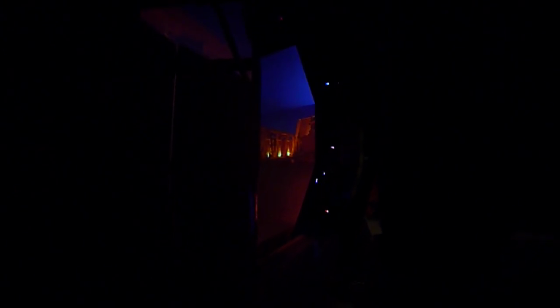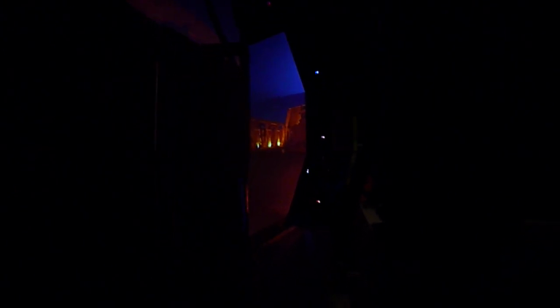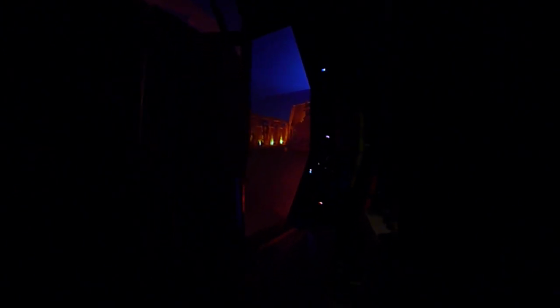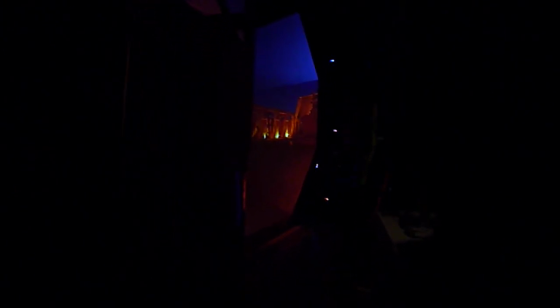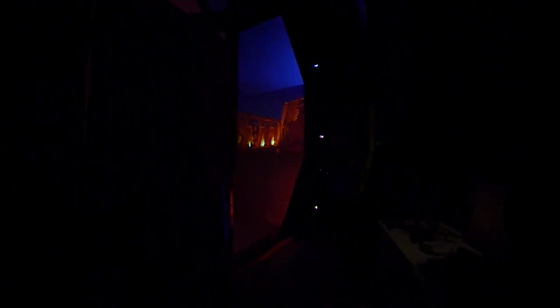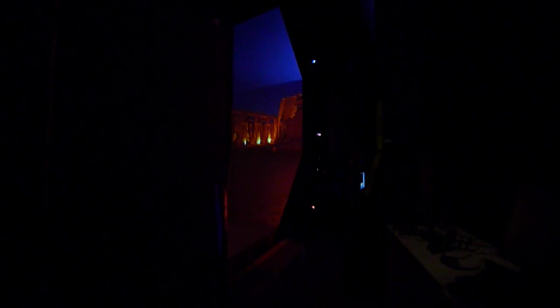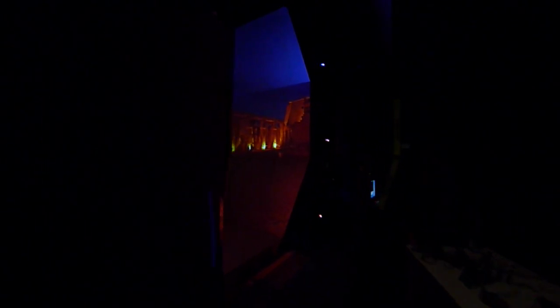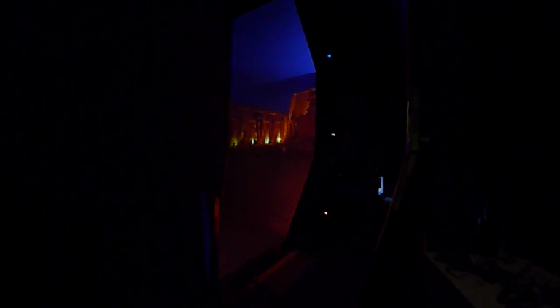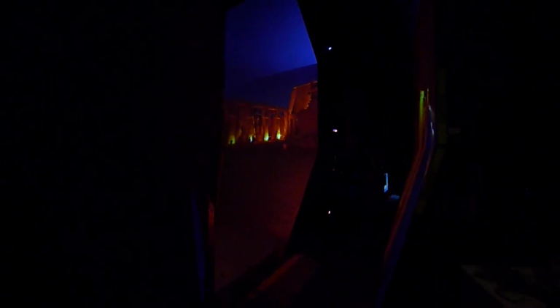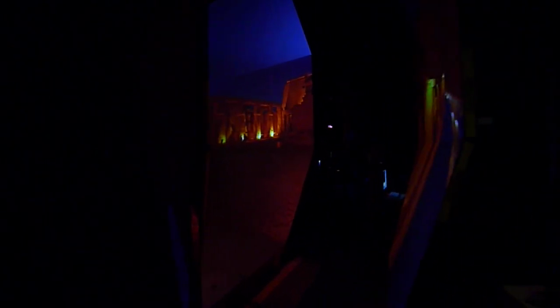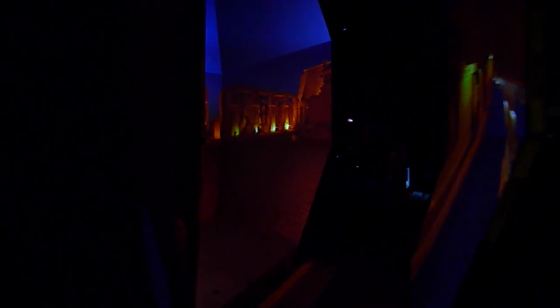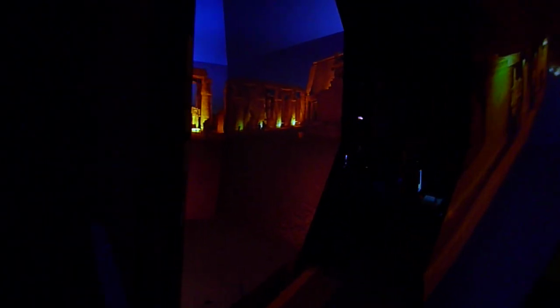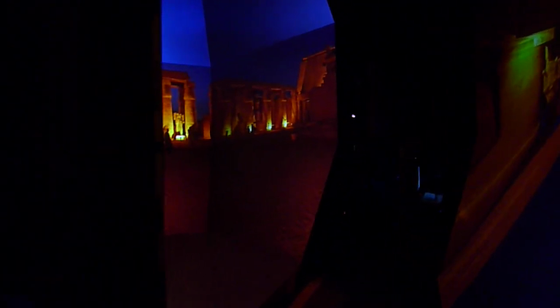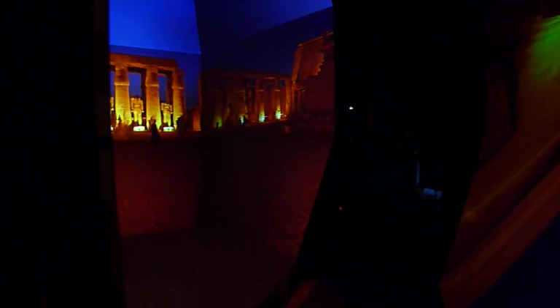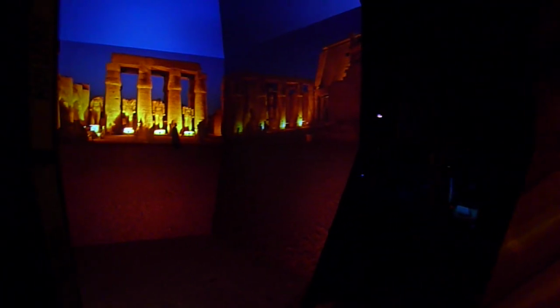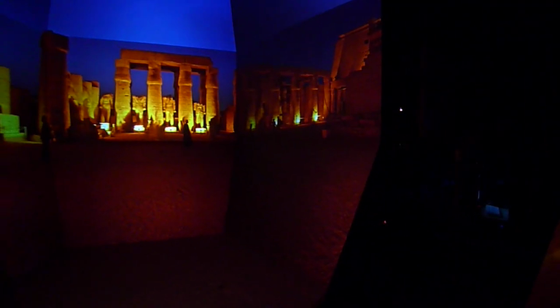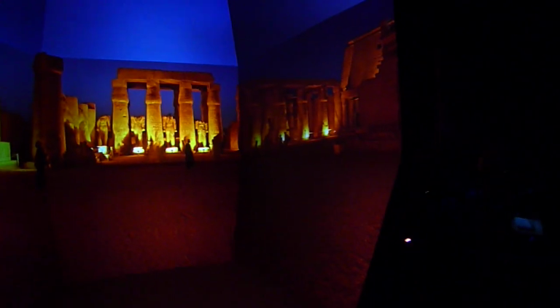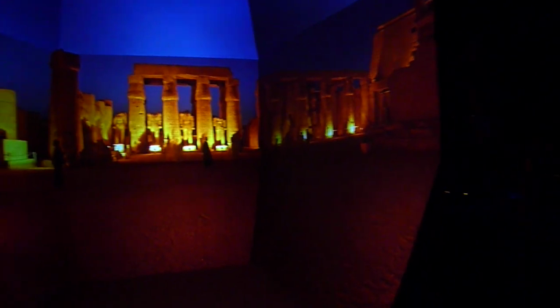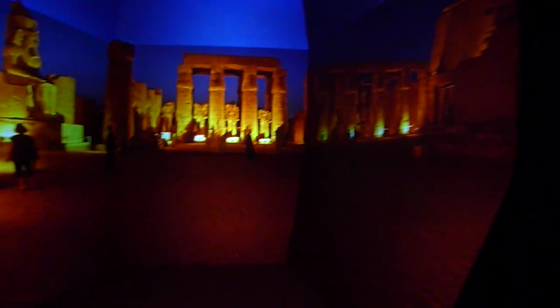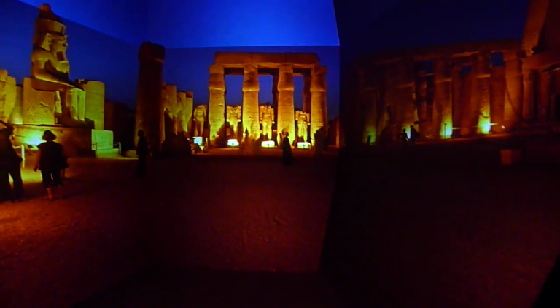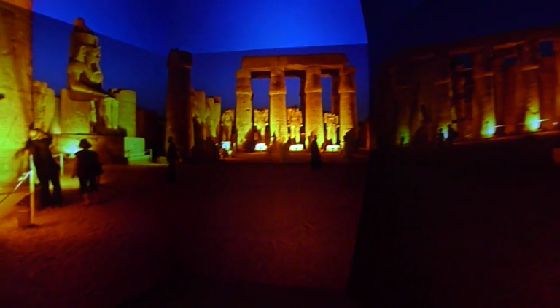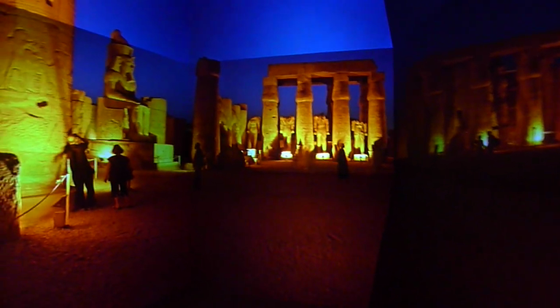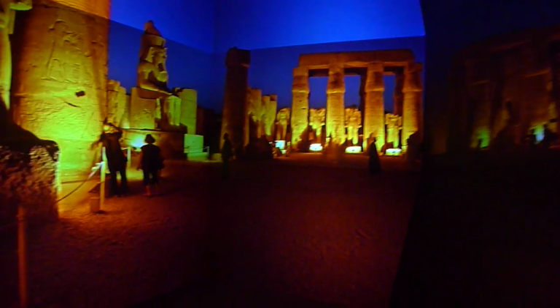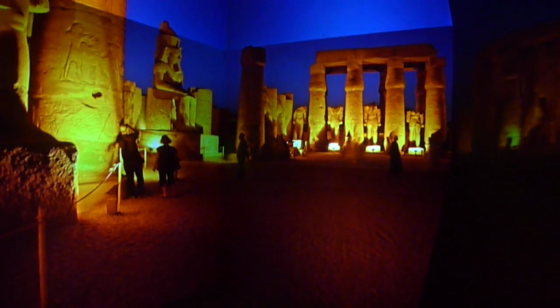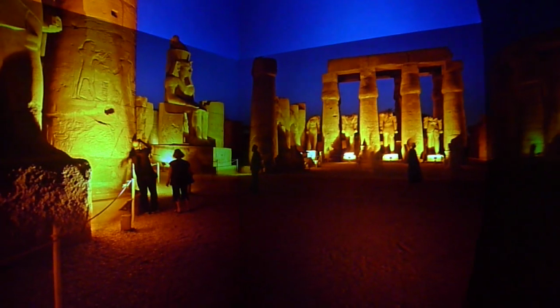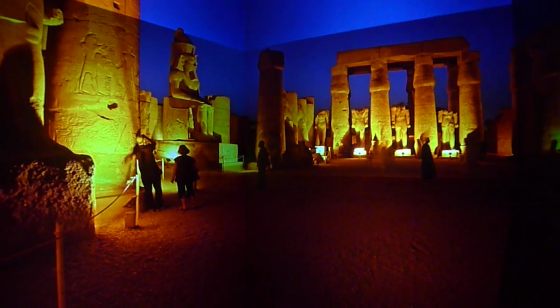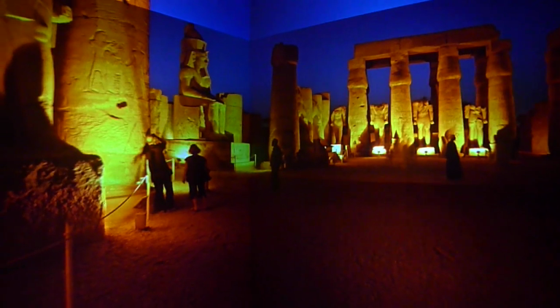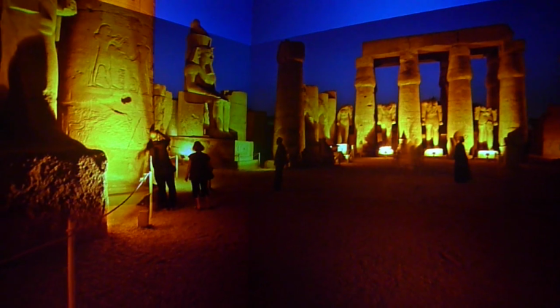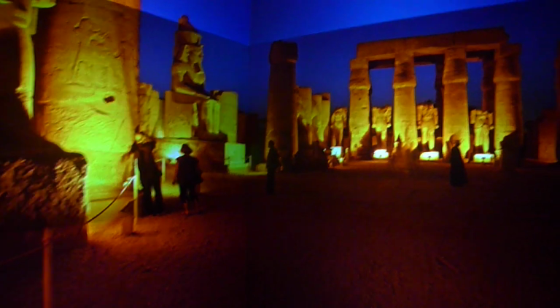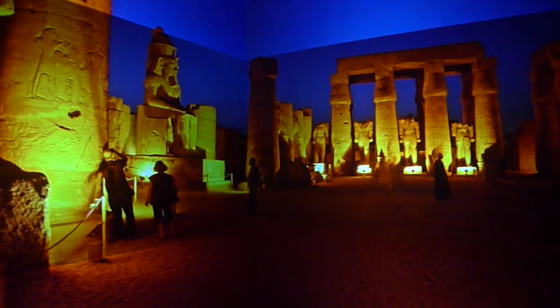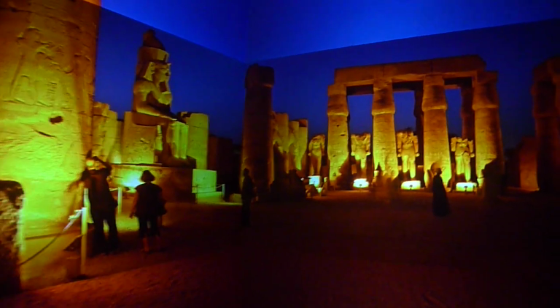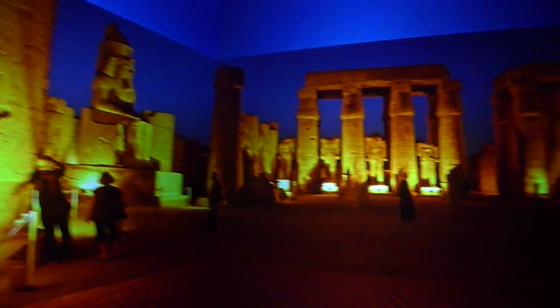Hi, this is Tom DeFonti, and we're in the Cal-IT2 Star Cave, but we're going to walk through this portal into Luxor, Egypt. This is Luxor Temple, and of course it's at night.